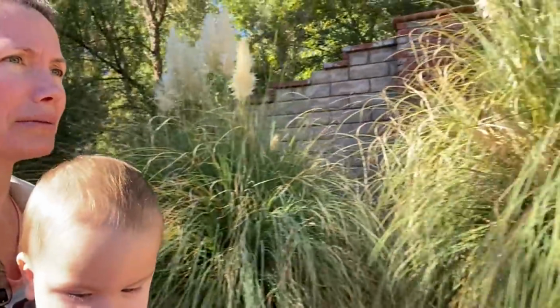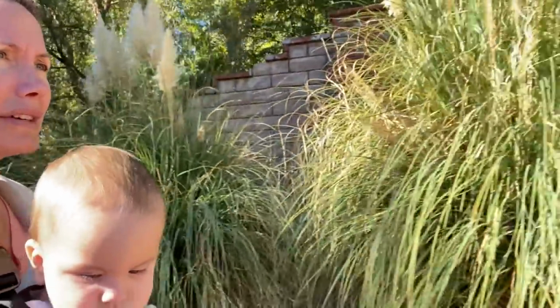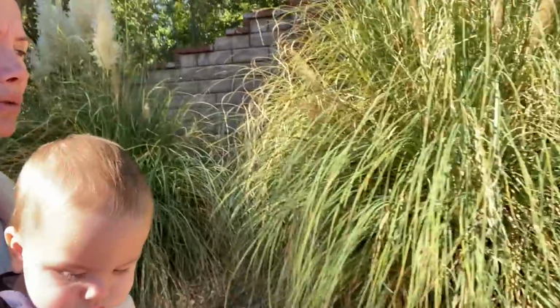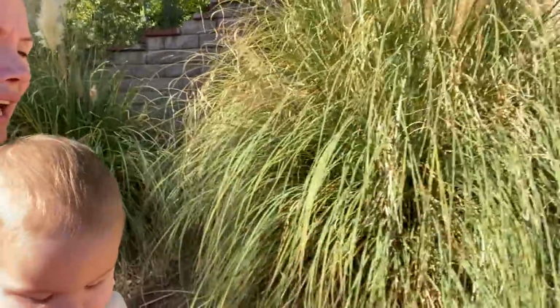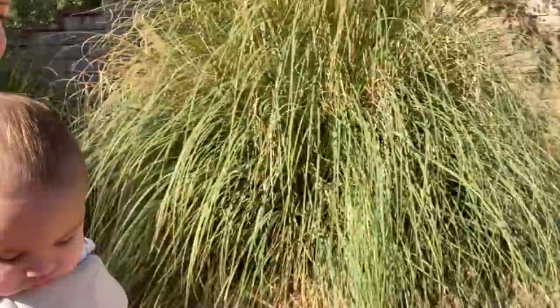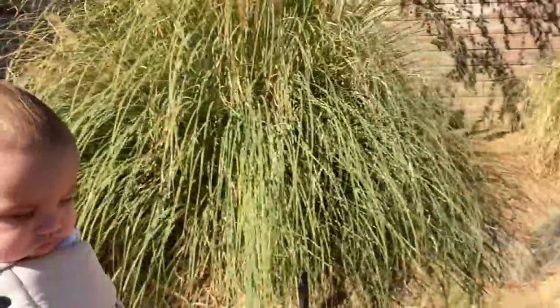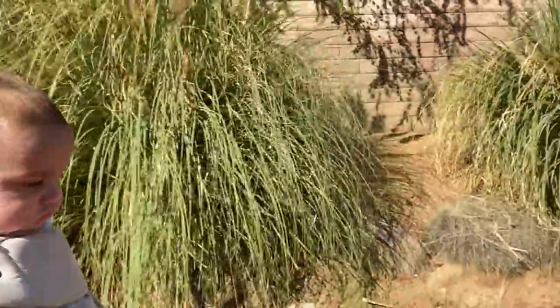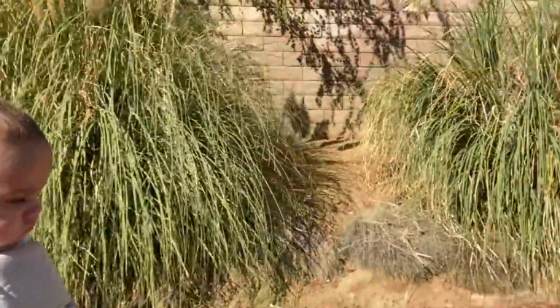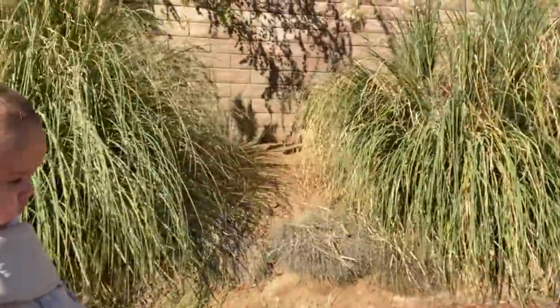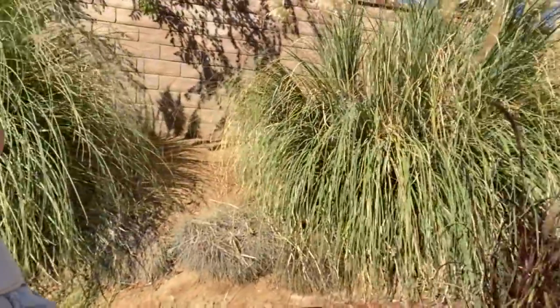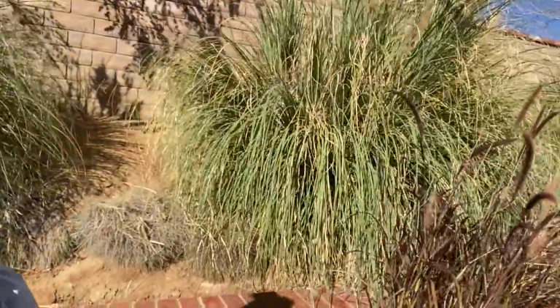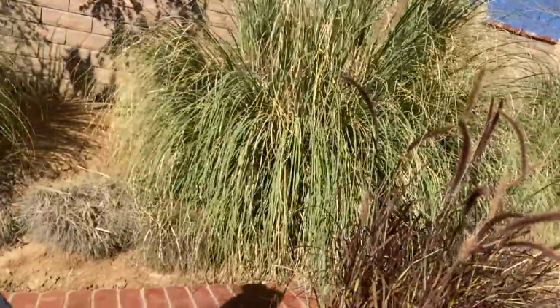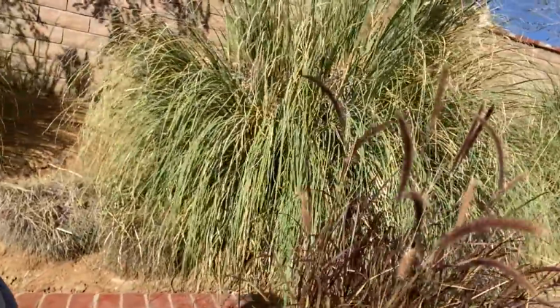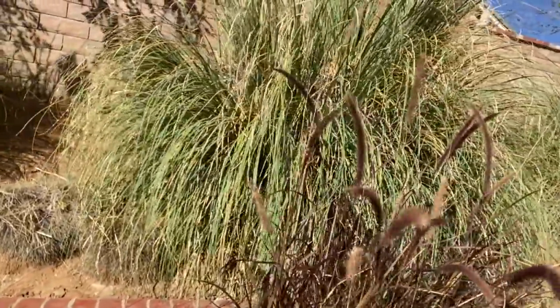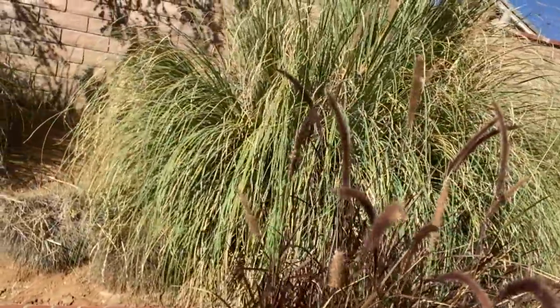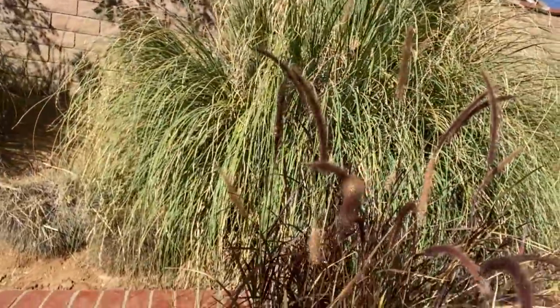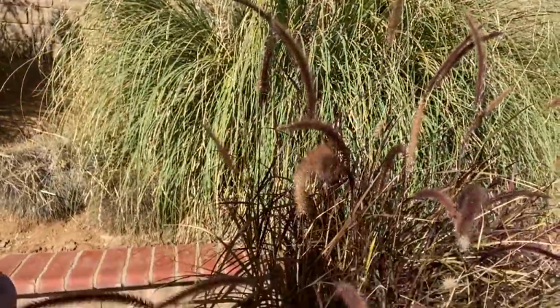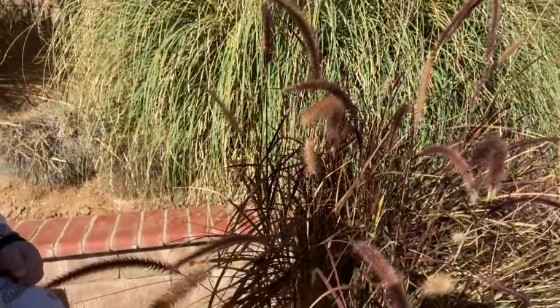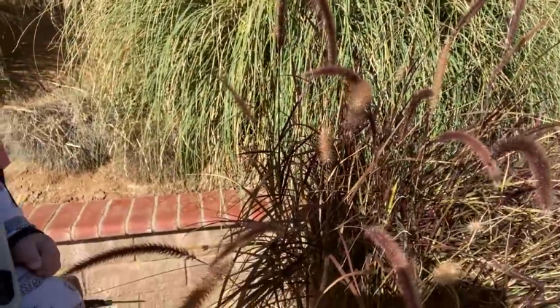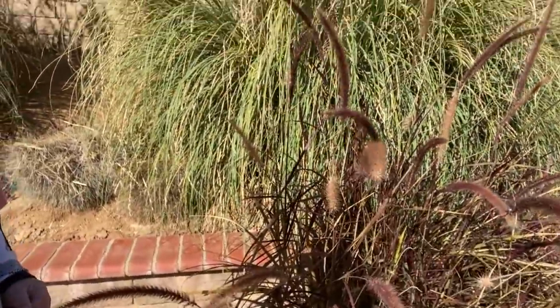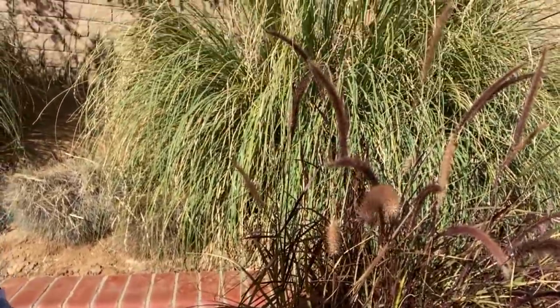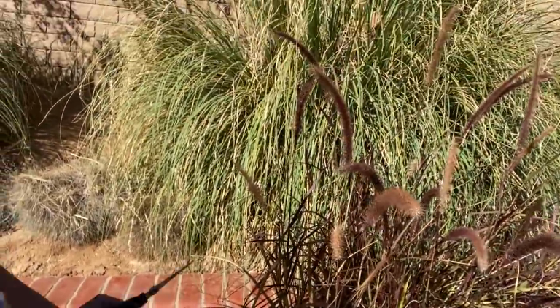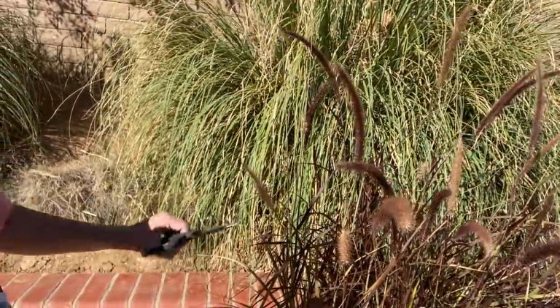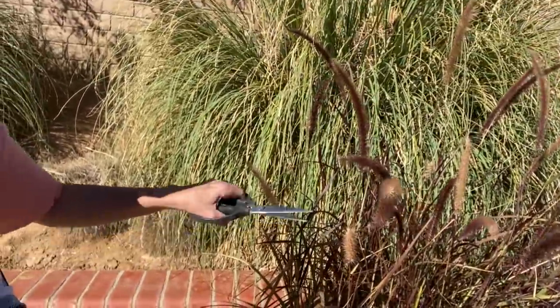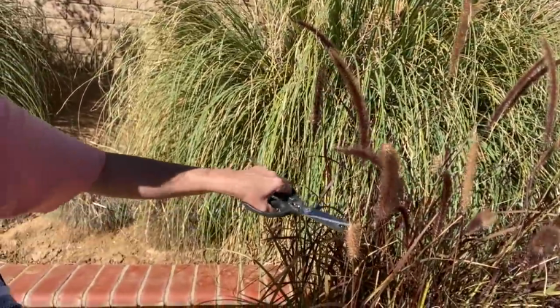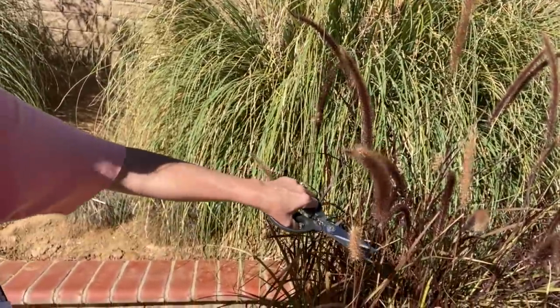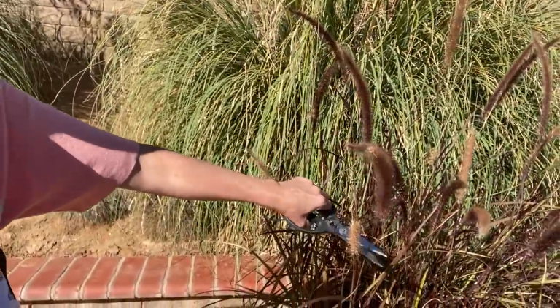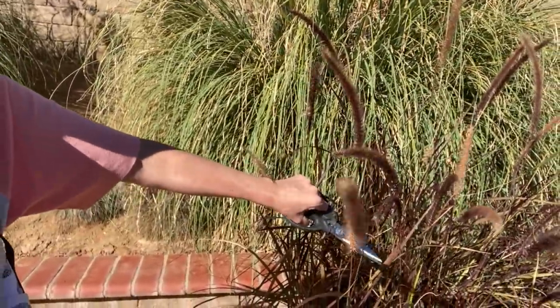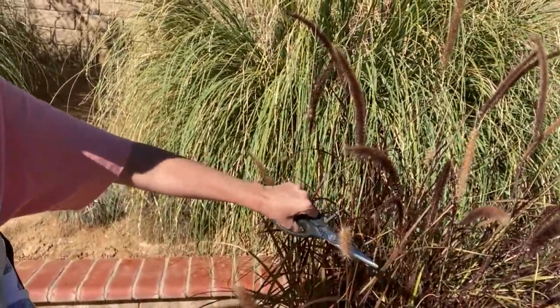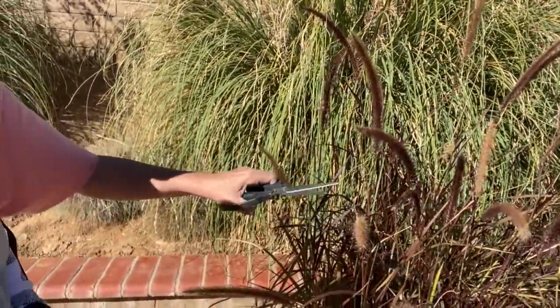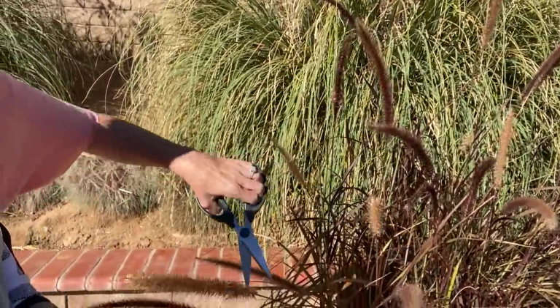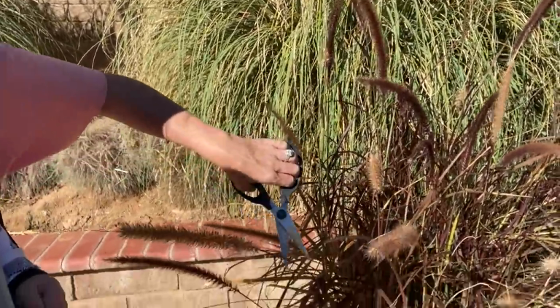We have these cool cattails too, which I thought could be fun to add in. I don't know what we'll end up using, but it's fun to kind of have options, you know?